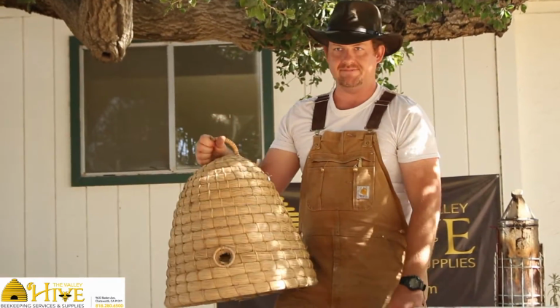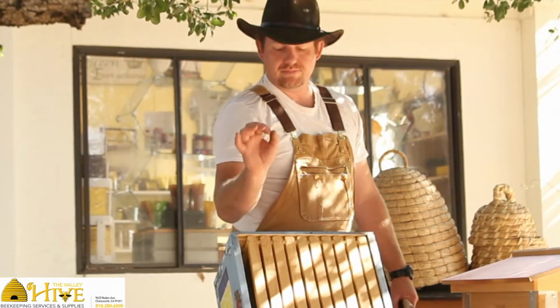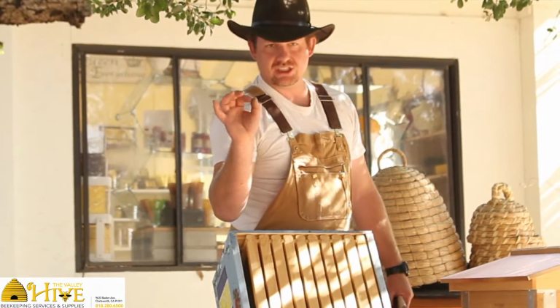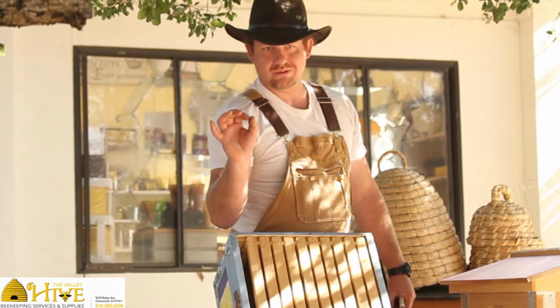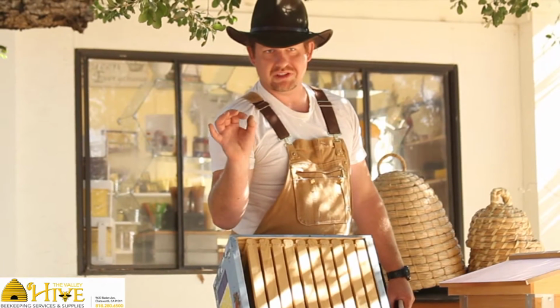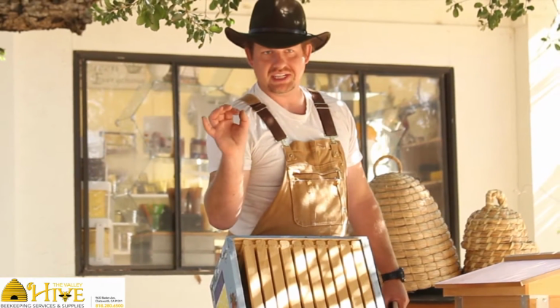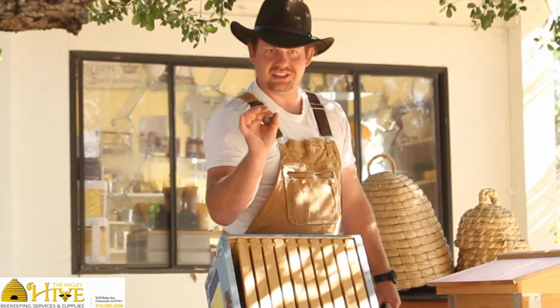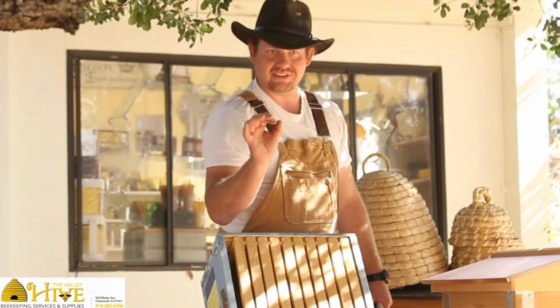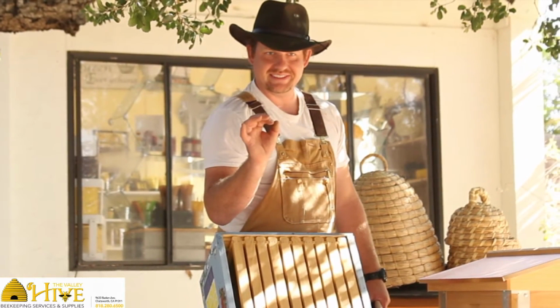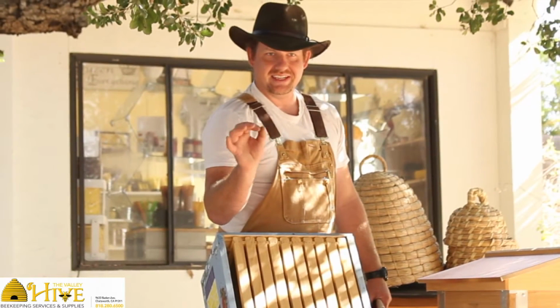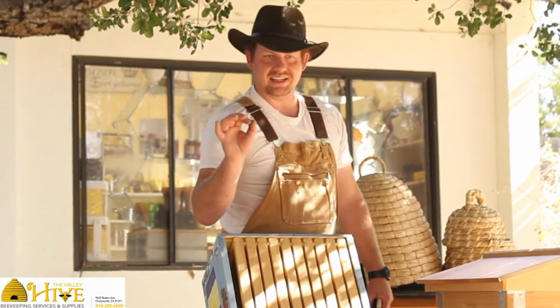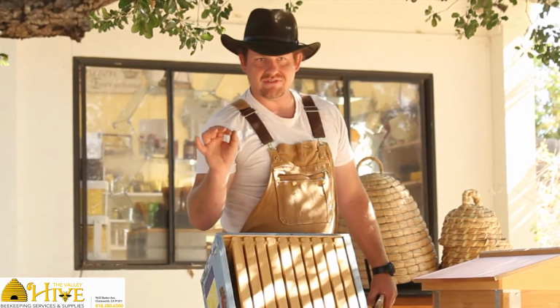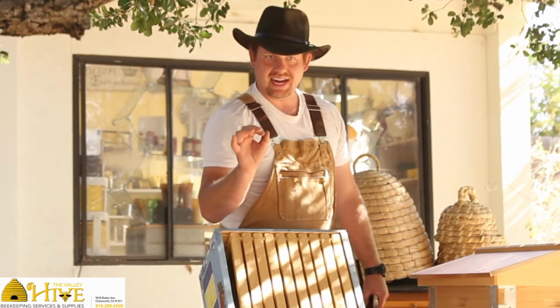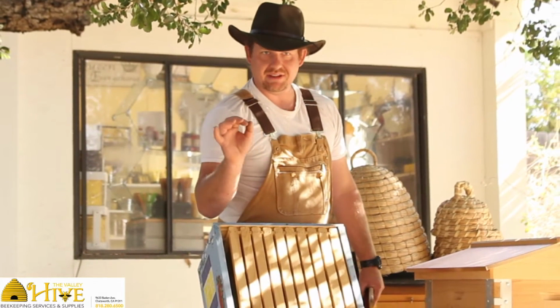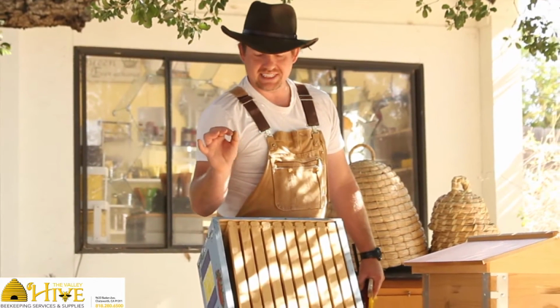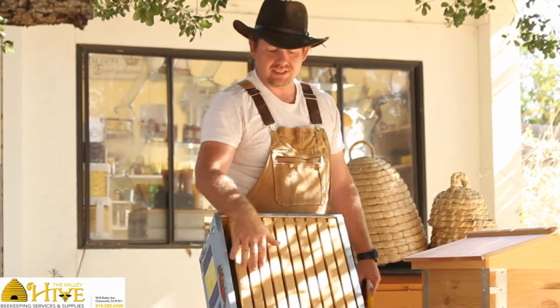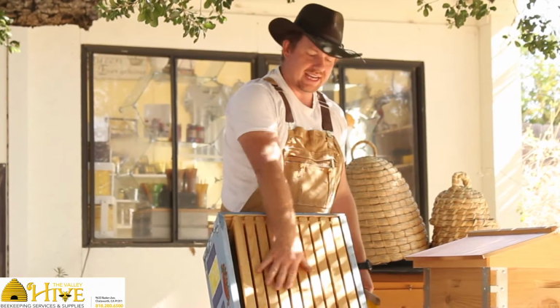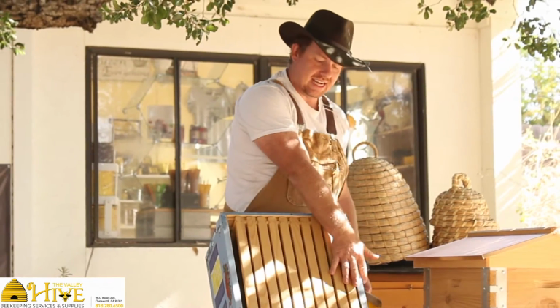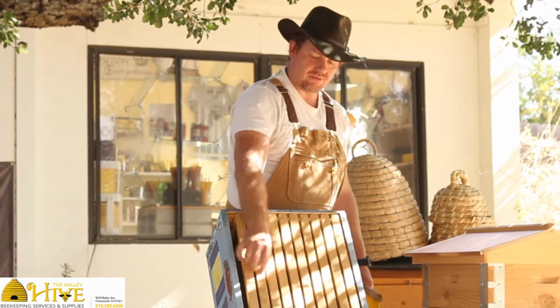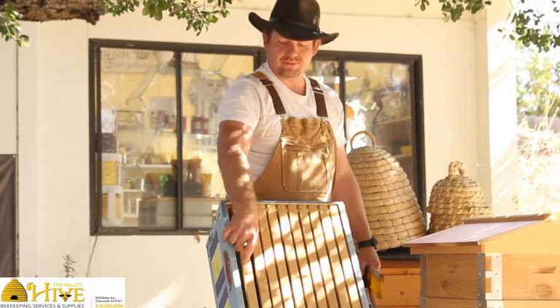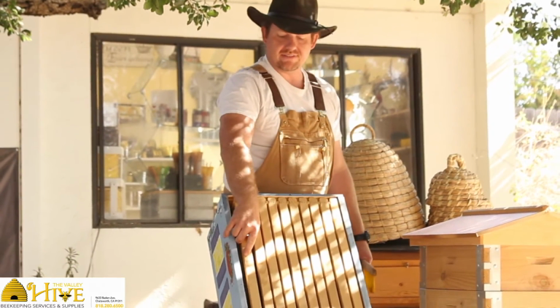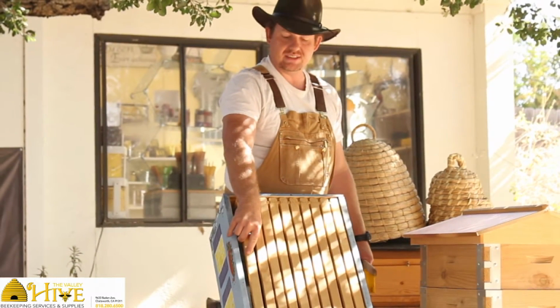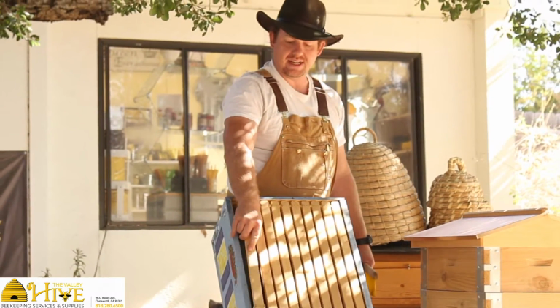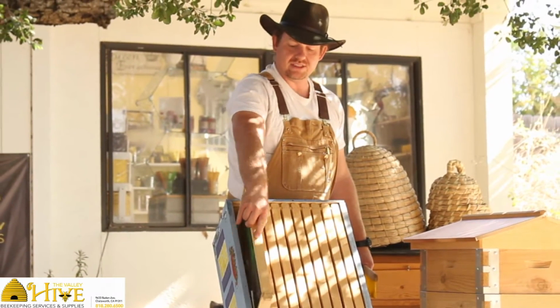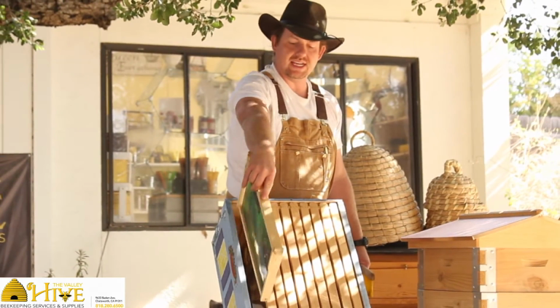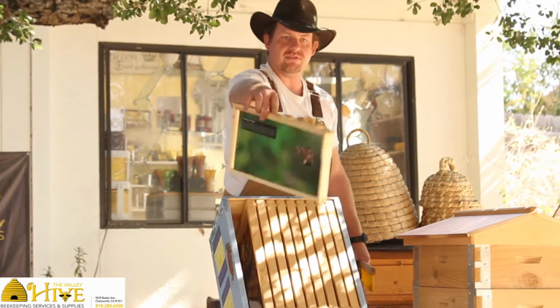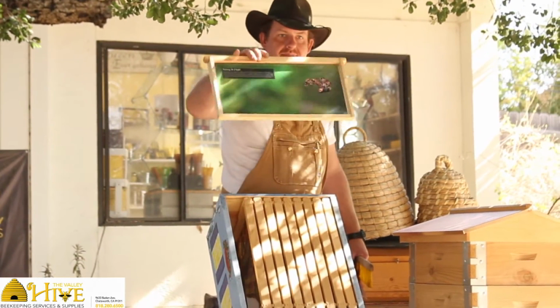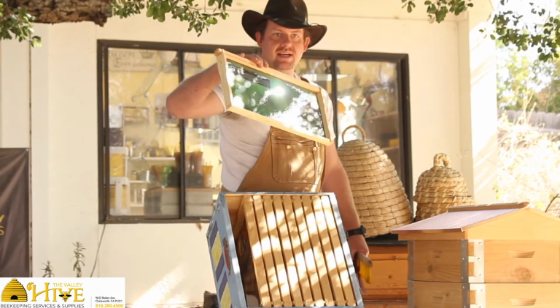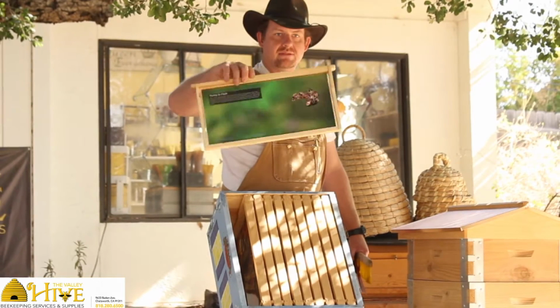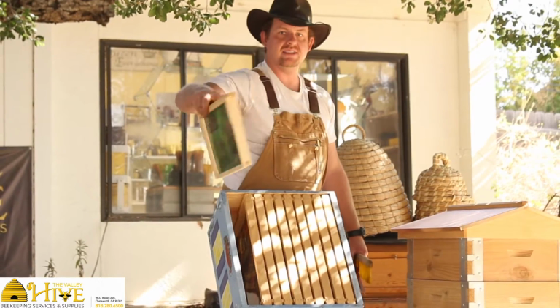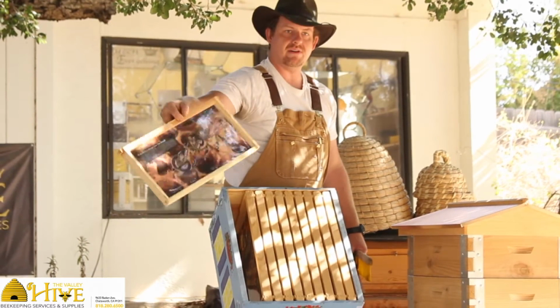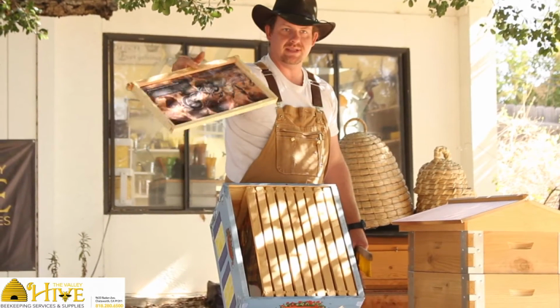They will build each cone within three-eighths of an inch of each other. Alan Langstroth figured that out in the mid-1800s and designed these frames. We've been using it ever since, and it enables us to take out the frame and inspect it without hurting the bees.